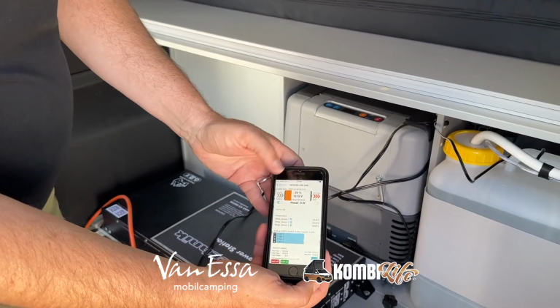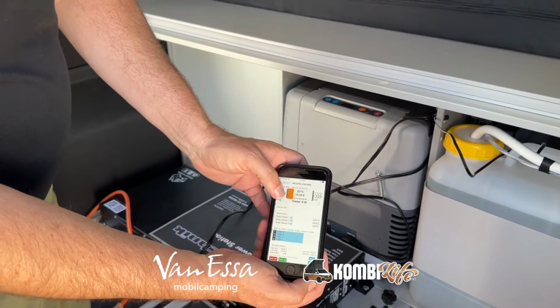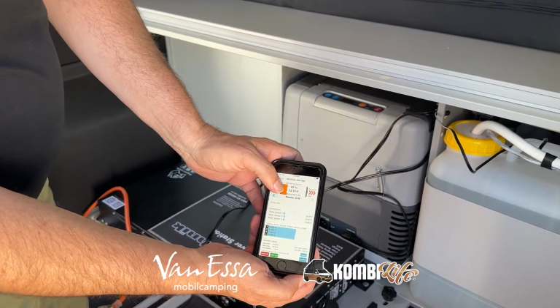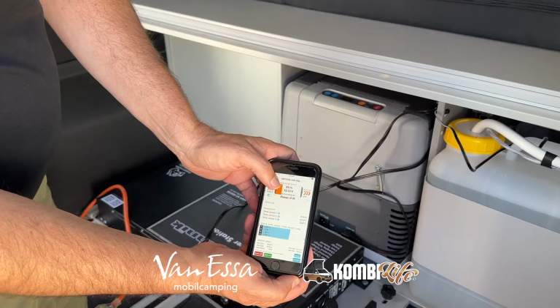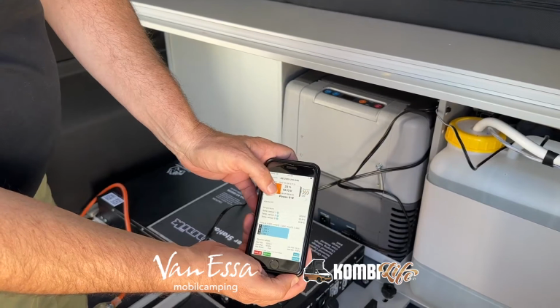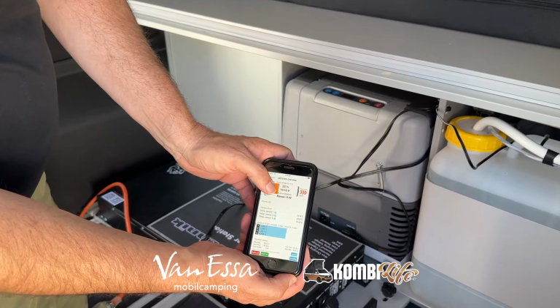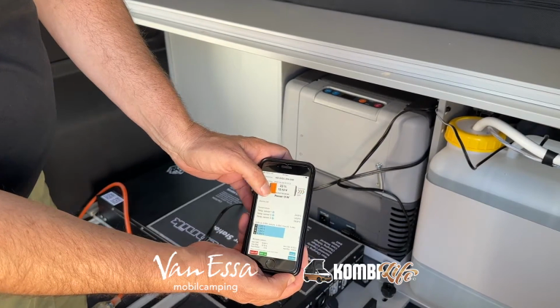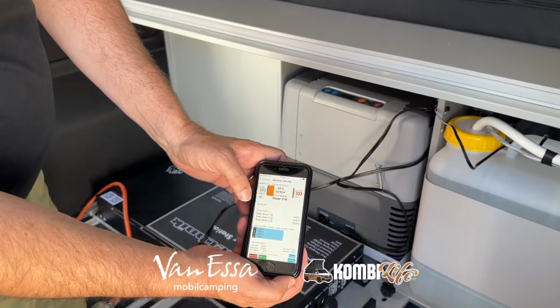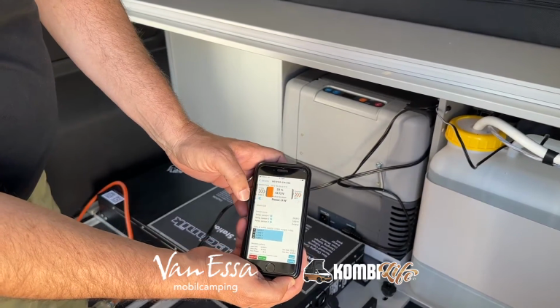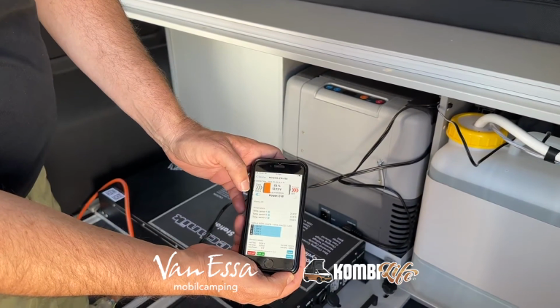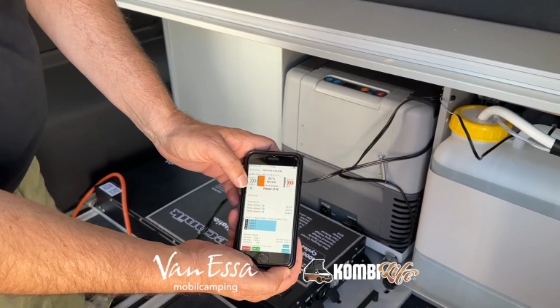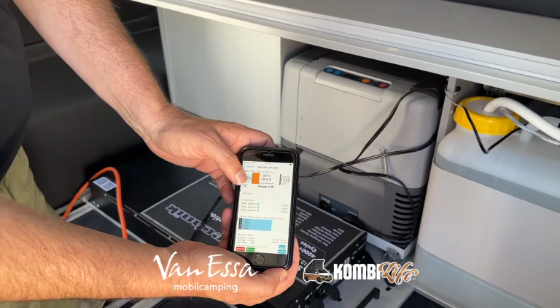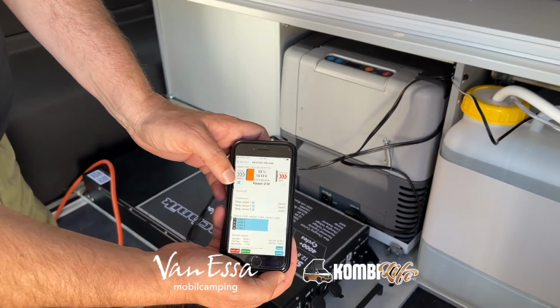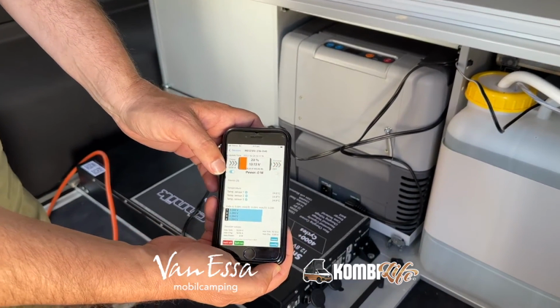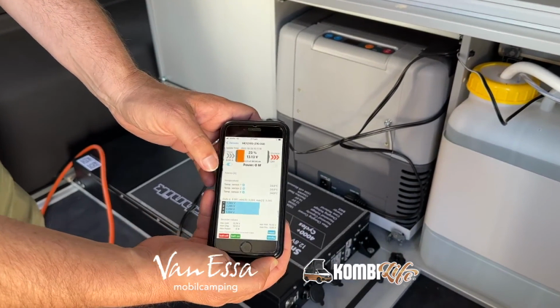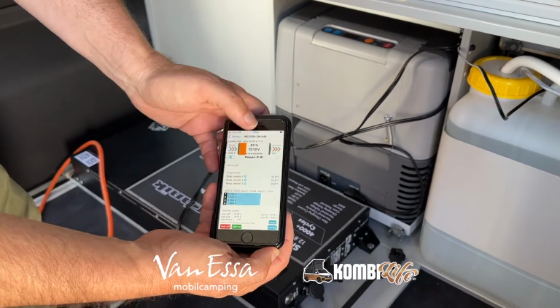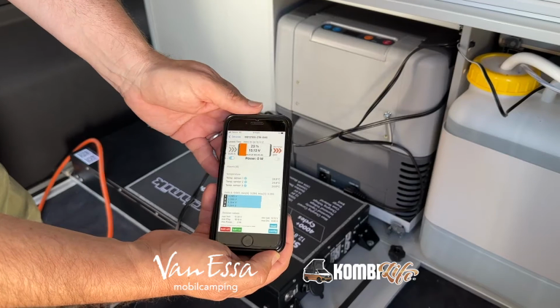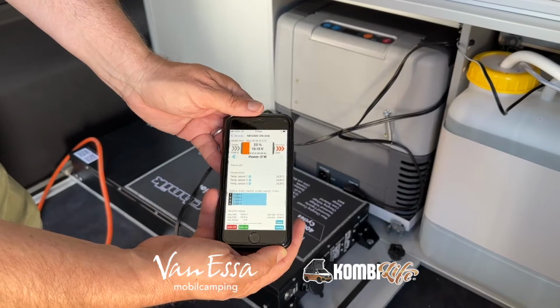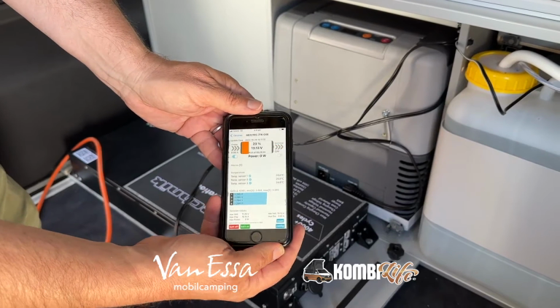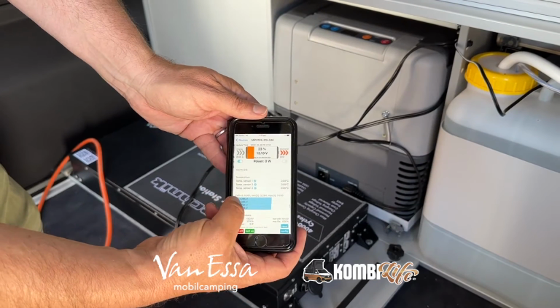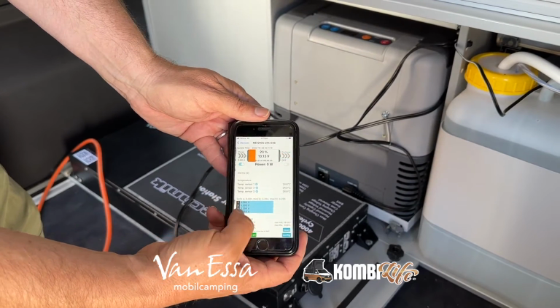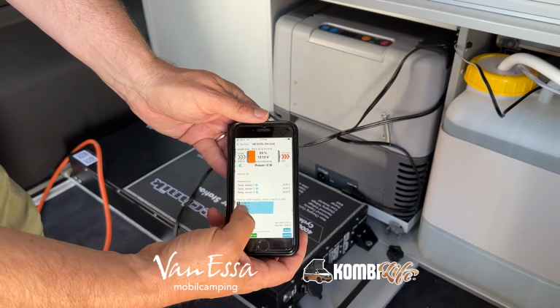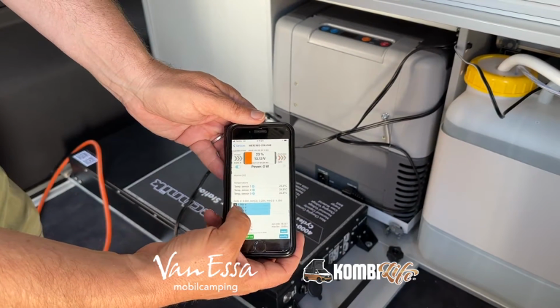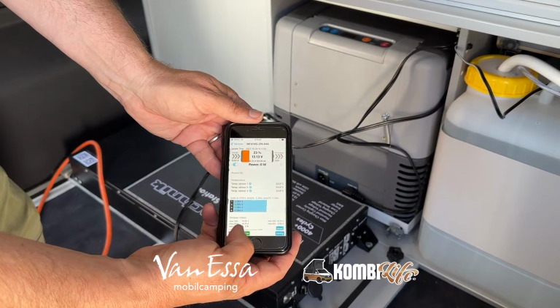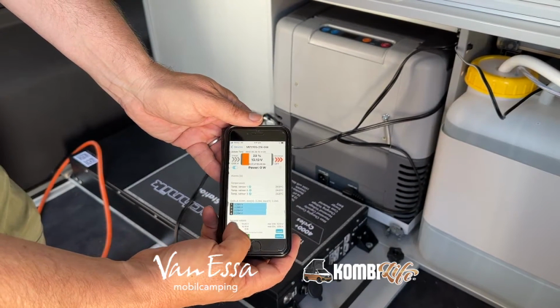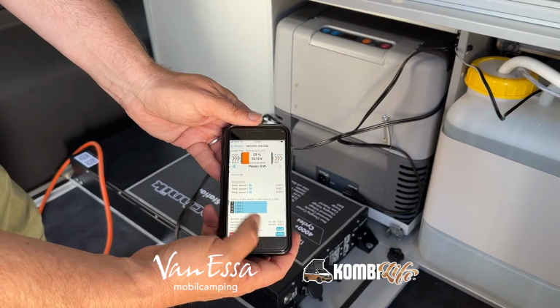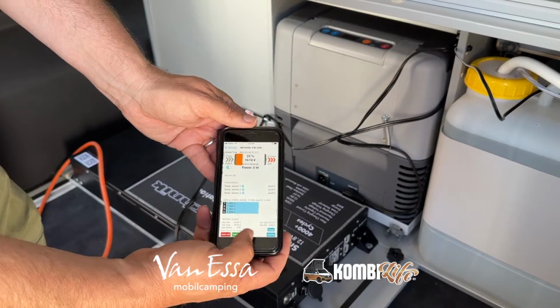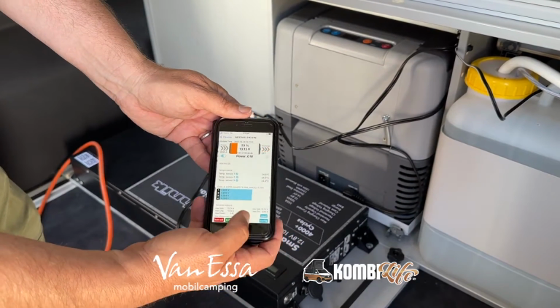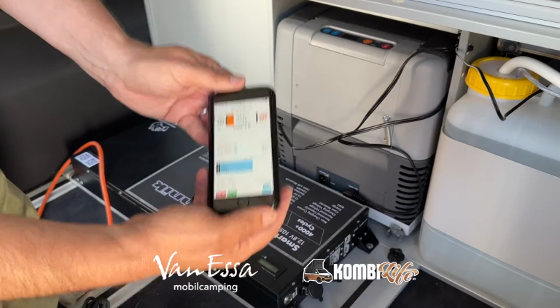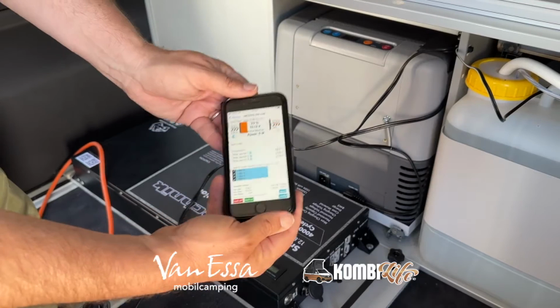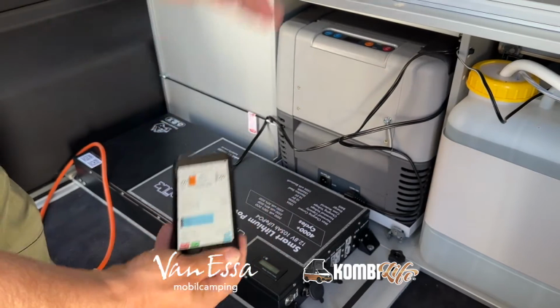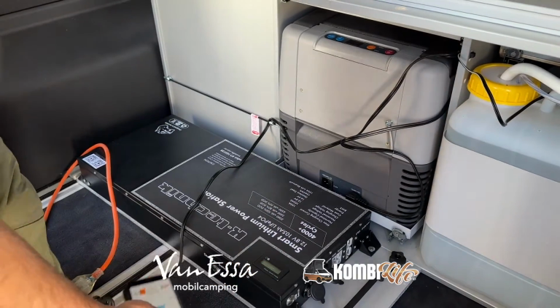We can see the battery's currently at 23% at 13.13 volts, and we can see if it's charging or discharging. It's currently not doing anything, and we can see the individual cell health. We can see the number of cycles, etc. So that is the app that's available — the links are on our website.